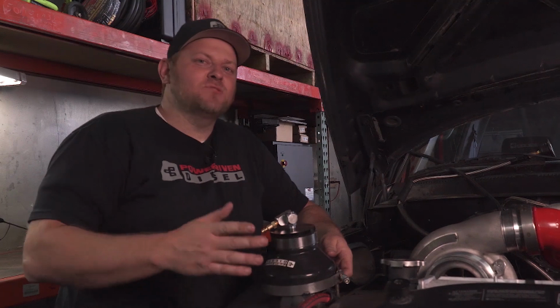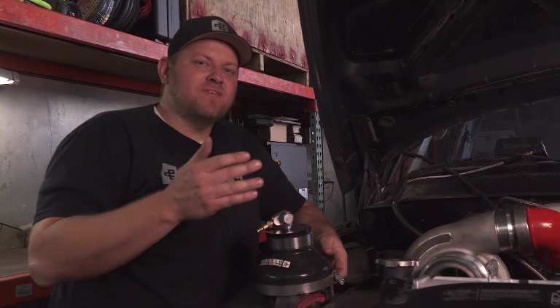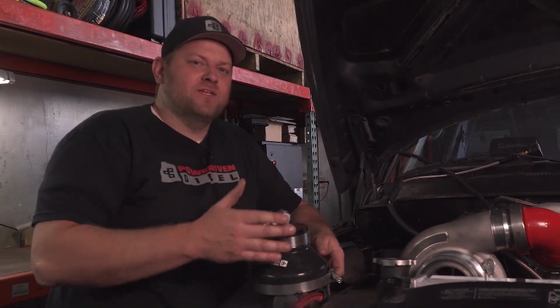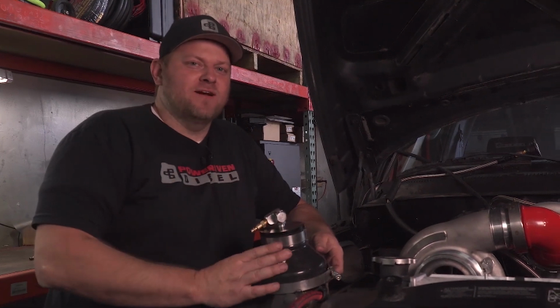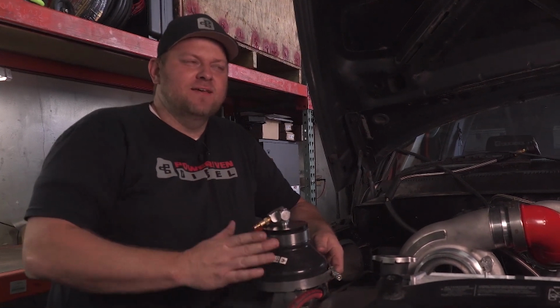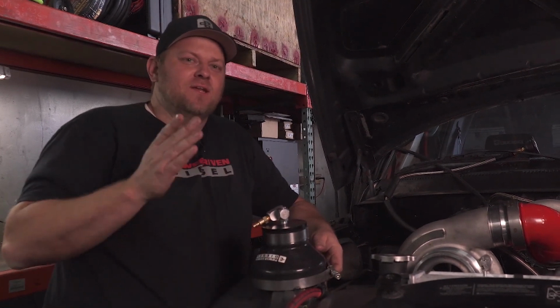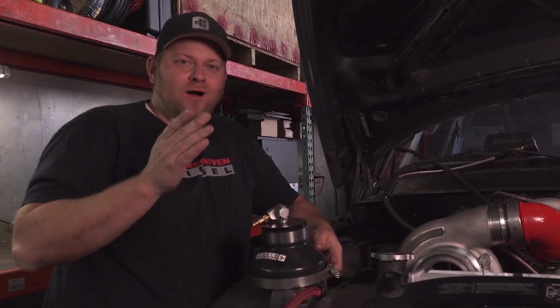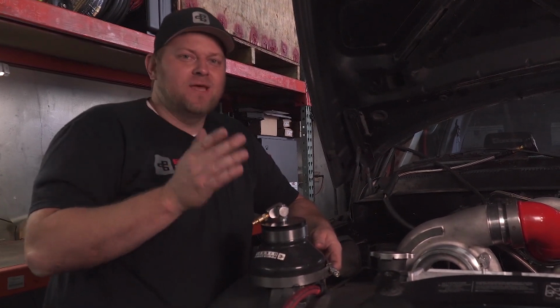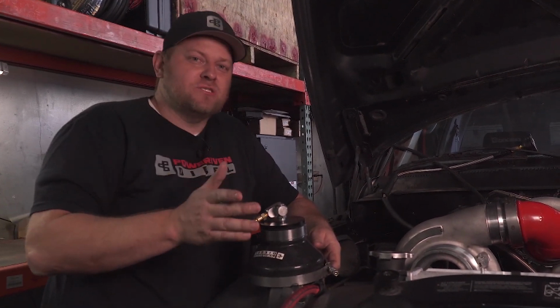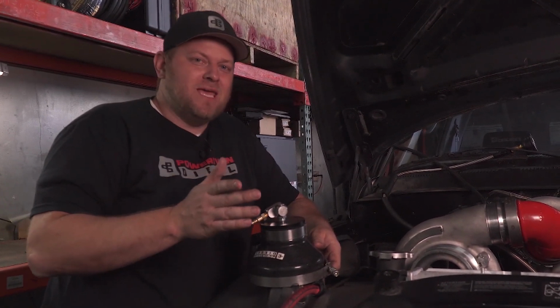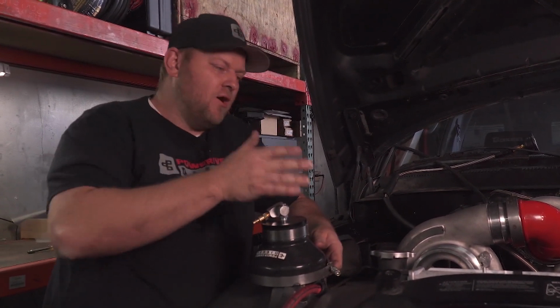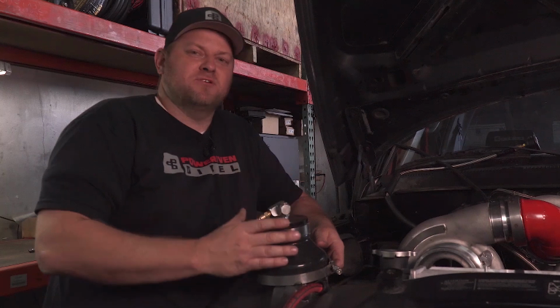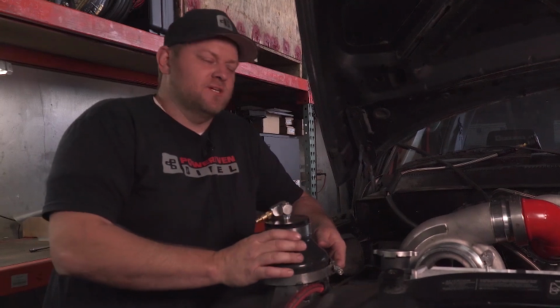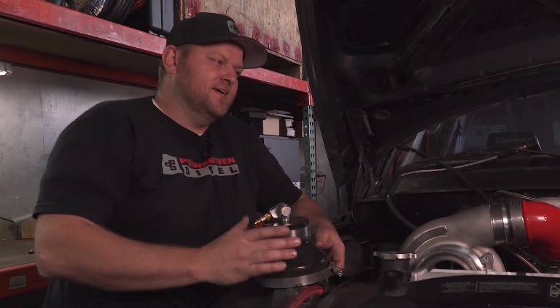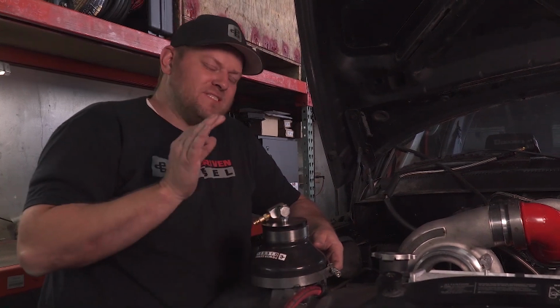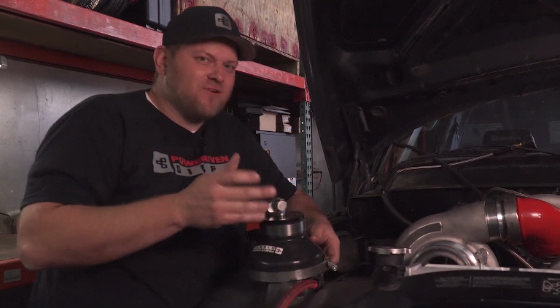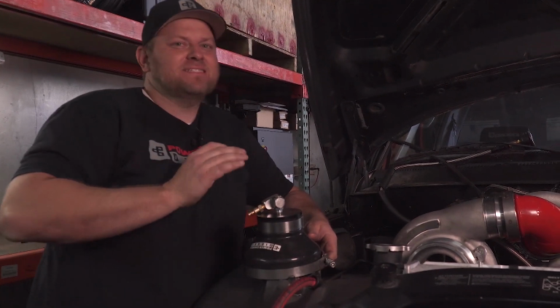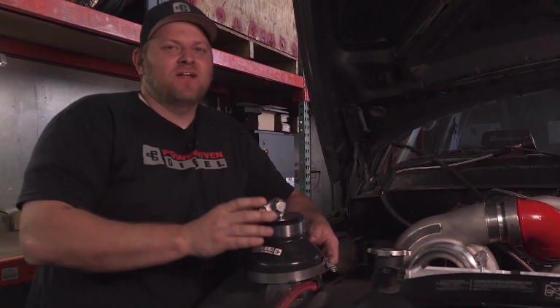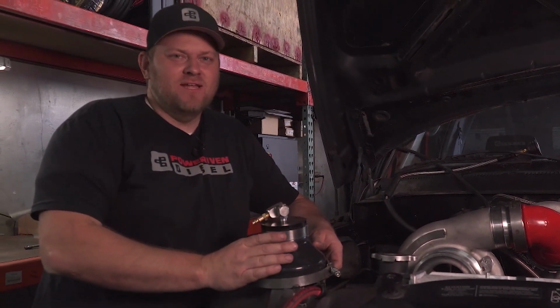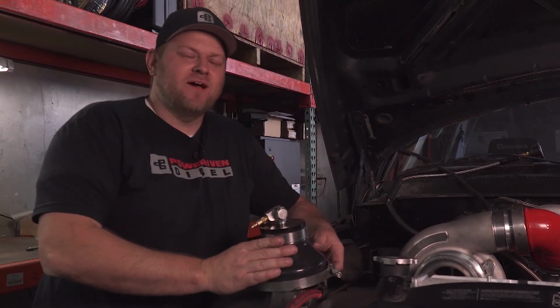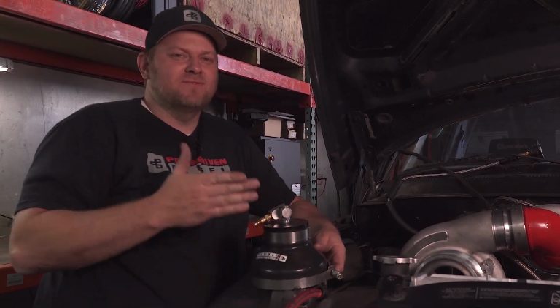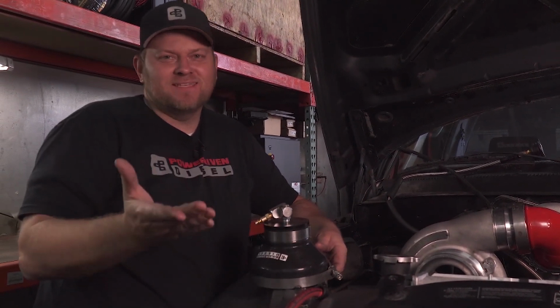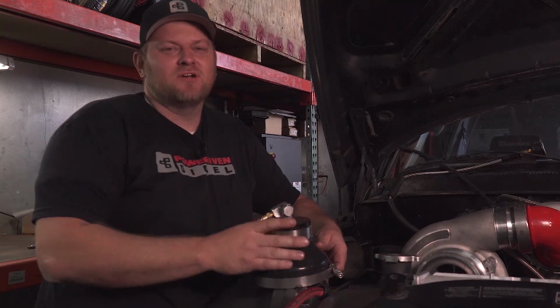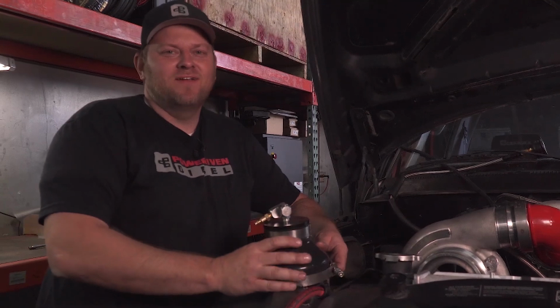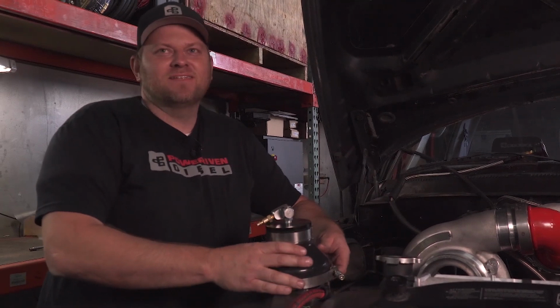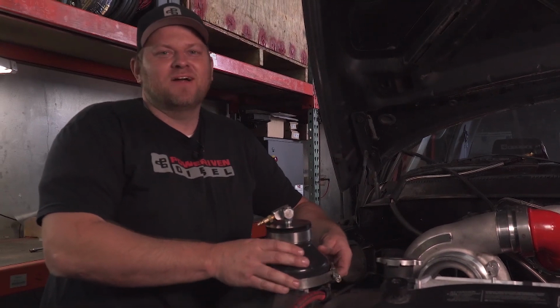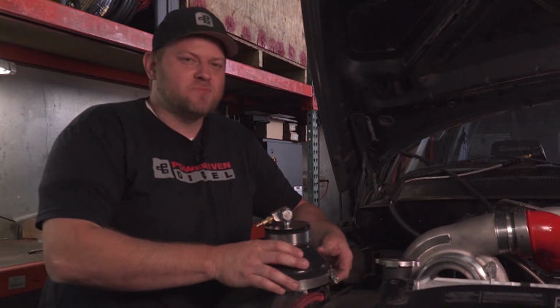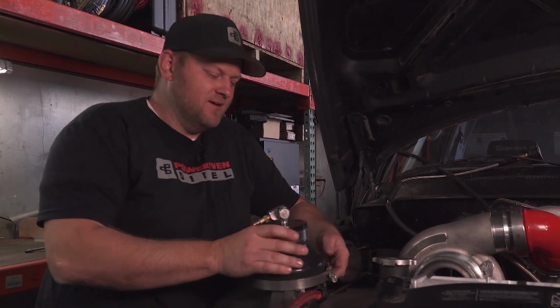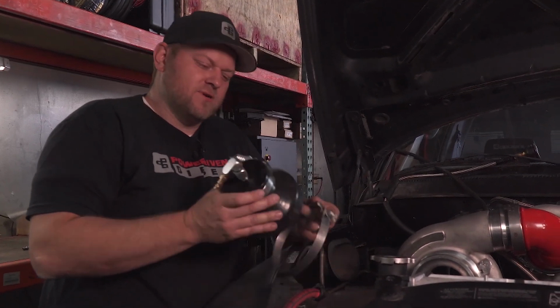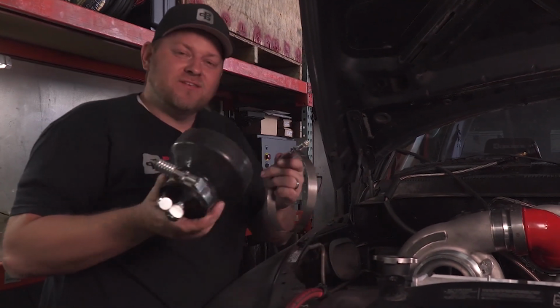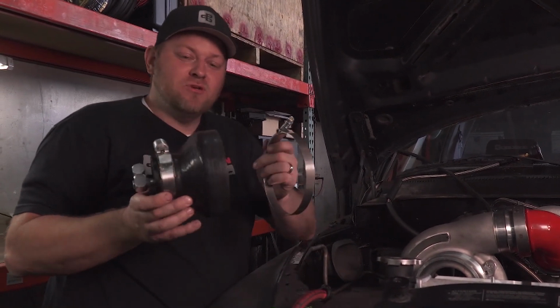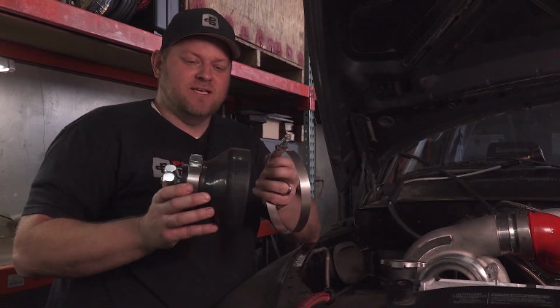We have the giveaway truck here and we want to make sure it's making all the boost it should. We're stuck right at 790 horsepower and we can't send a truck out less than 800 horsepower. We're gonna try out this new boost leak tester.